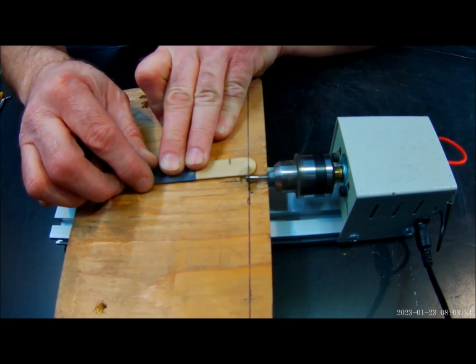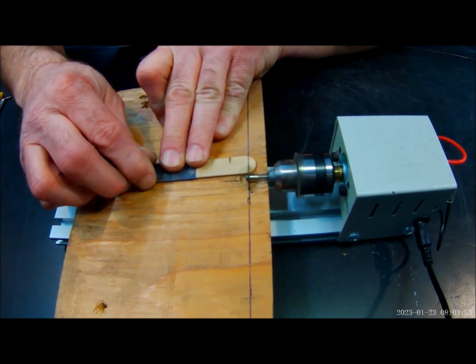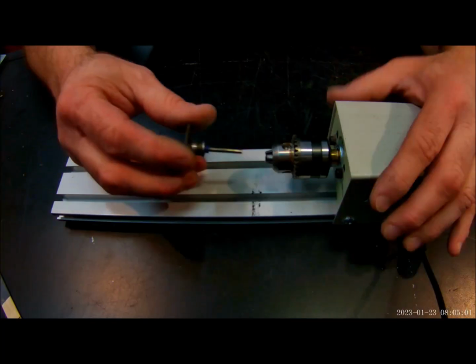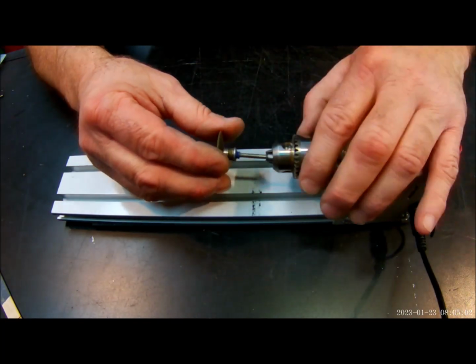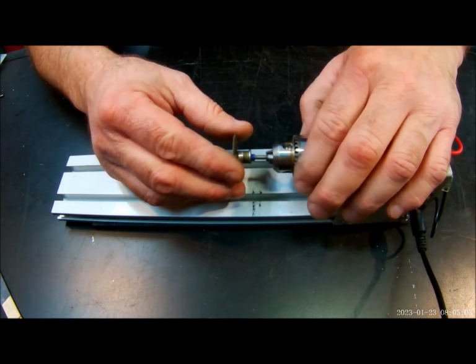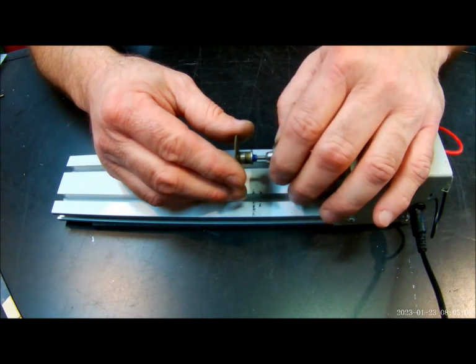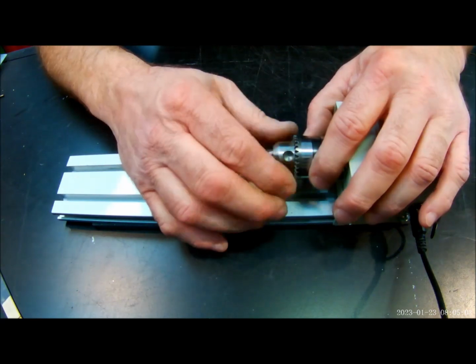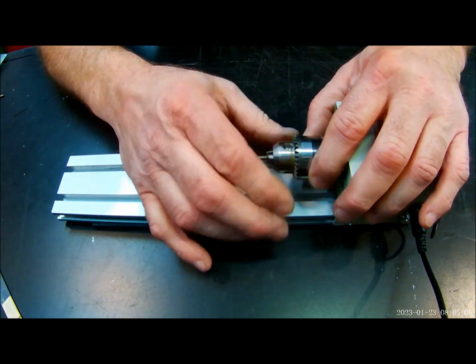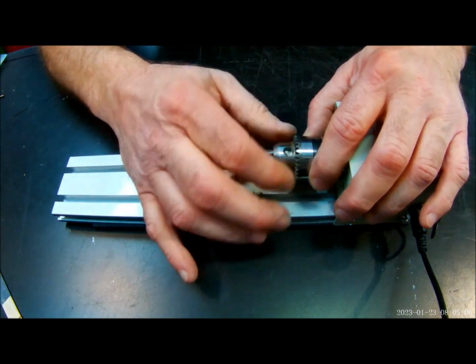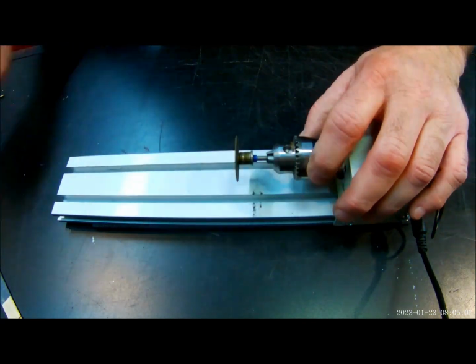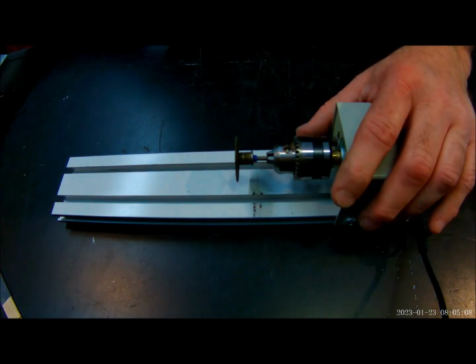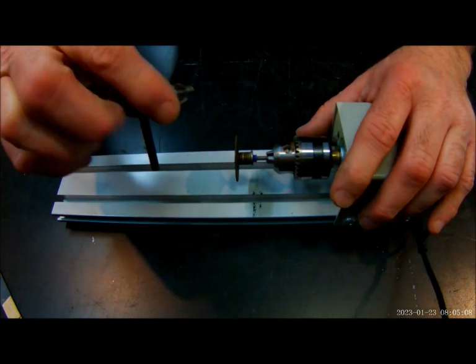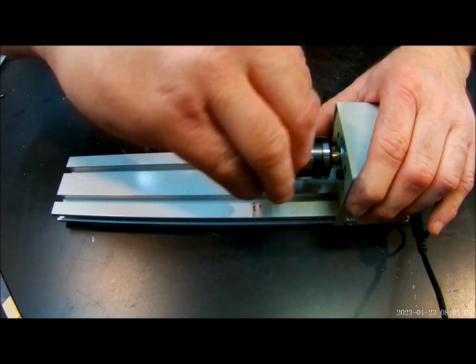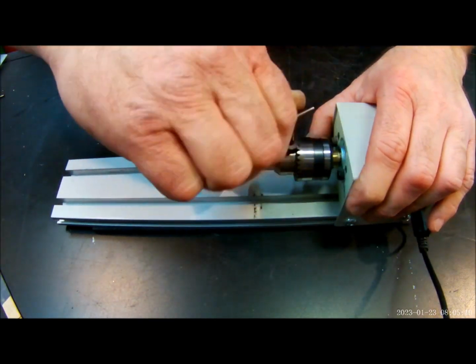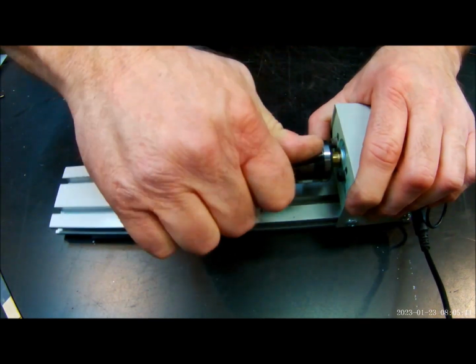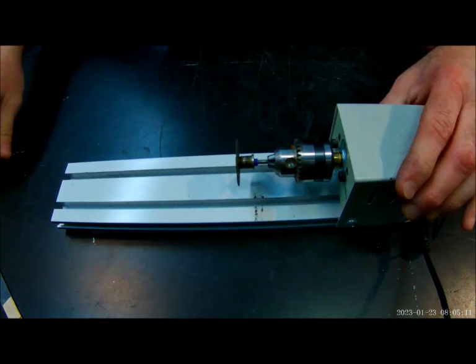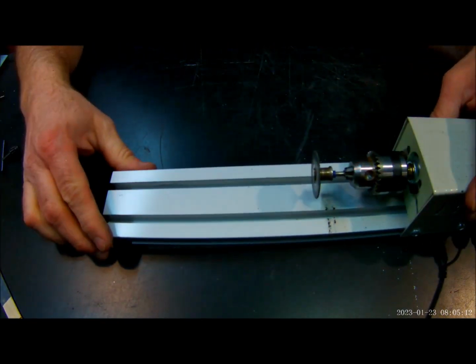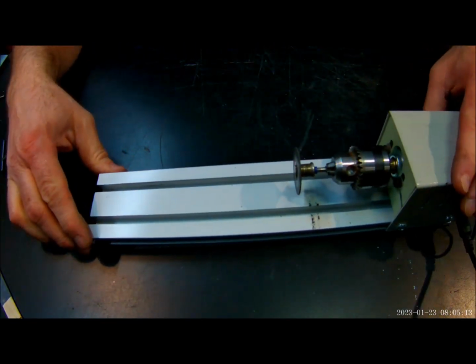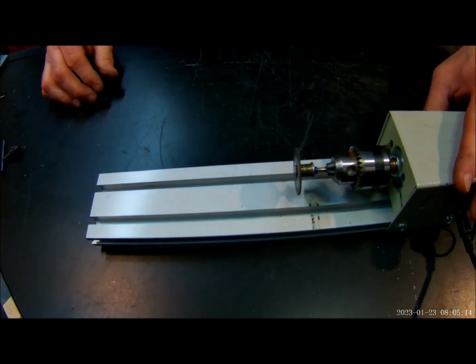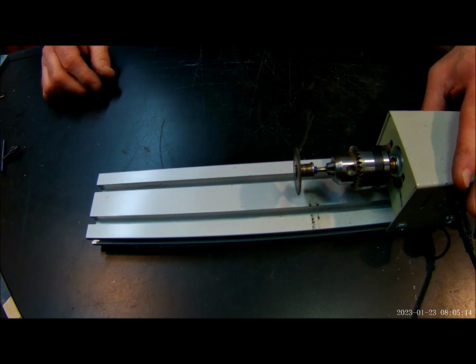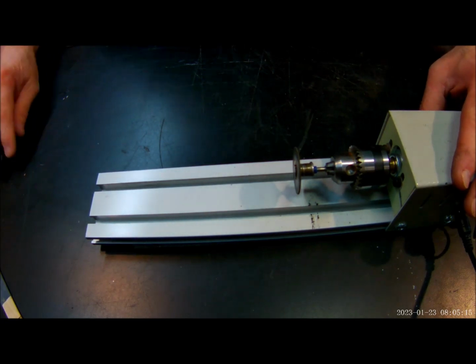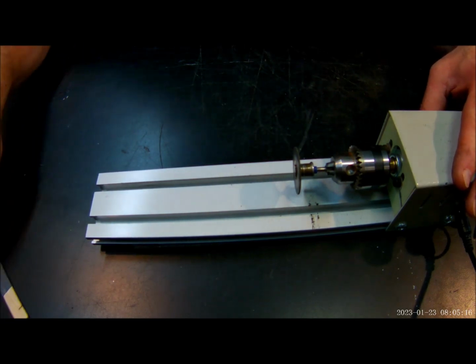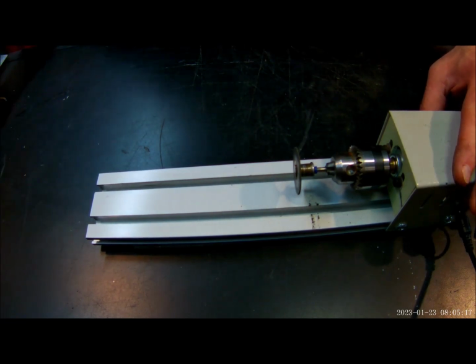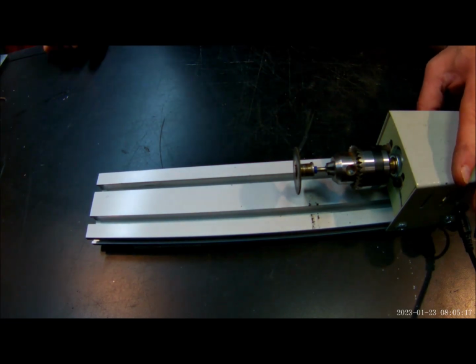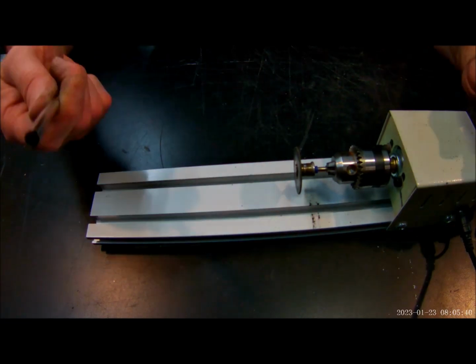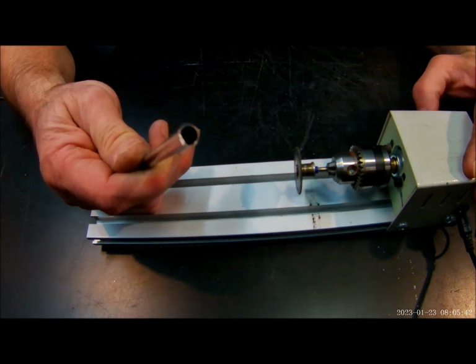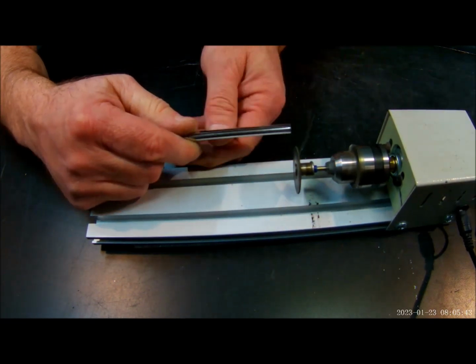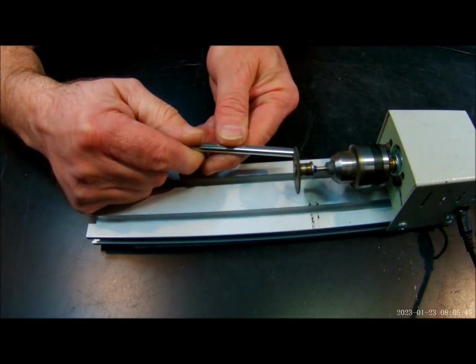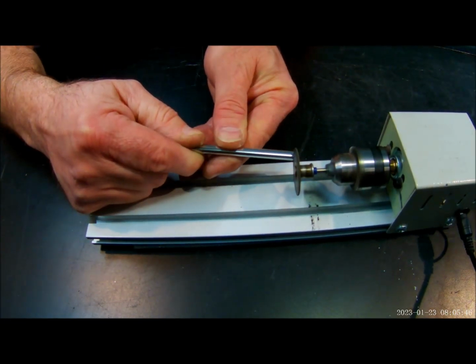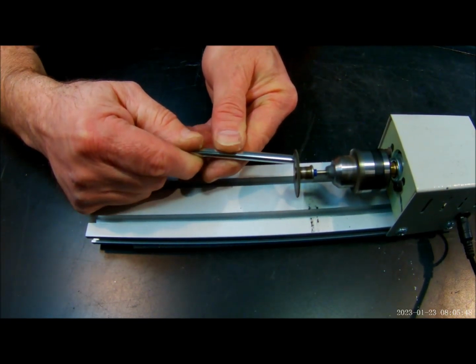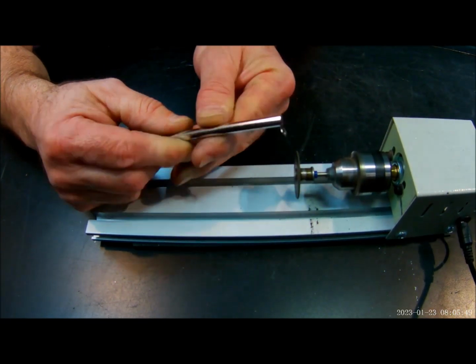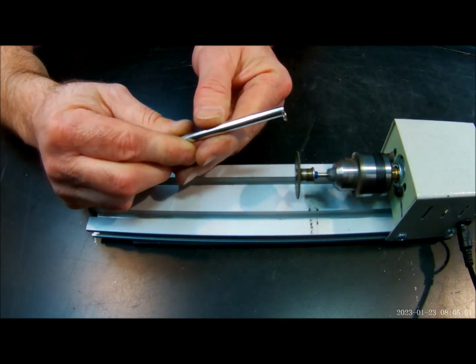Here I'm installing a Dremel cutoff tool. I'm going to cut a piece of metal tubing, and you can see that just cuts right through.